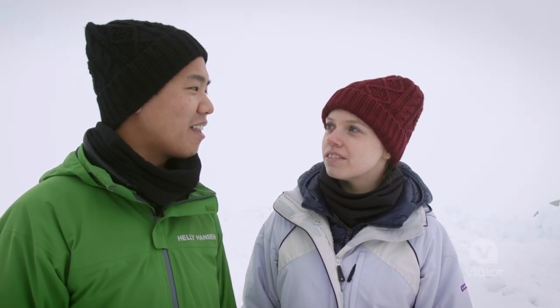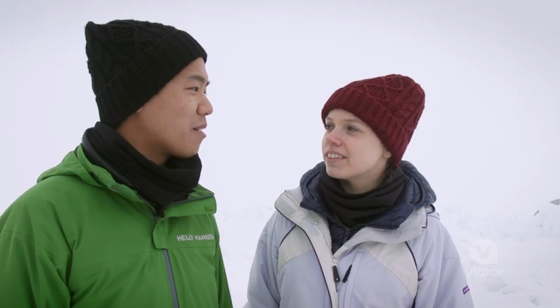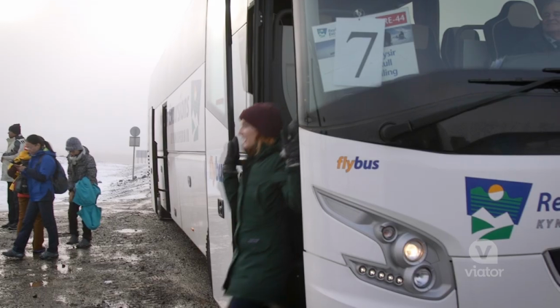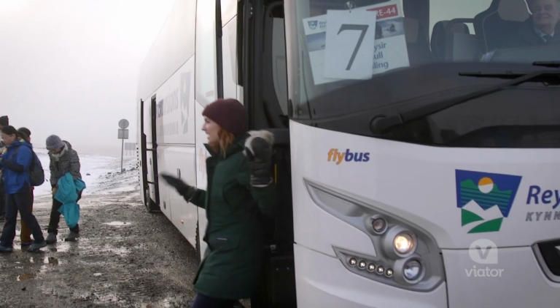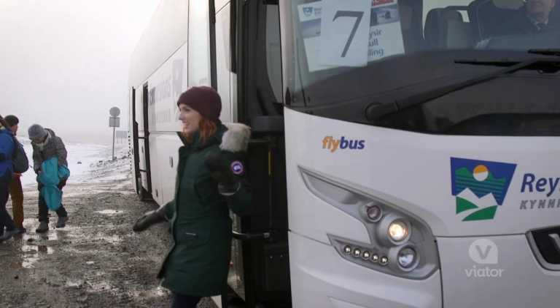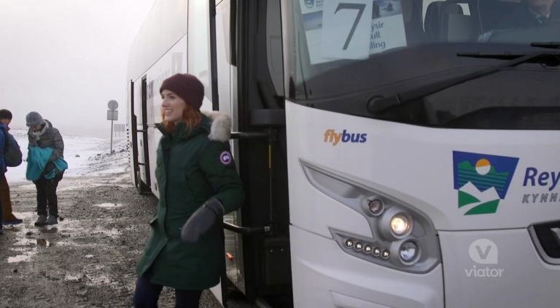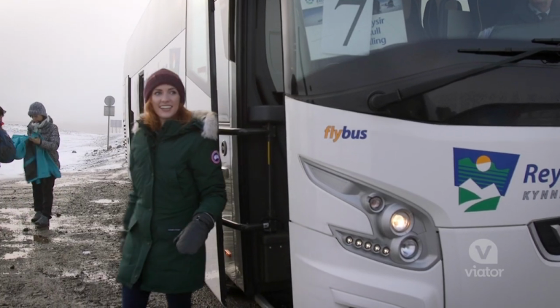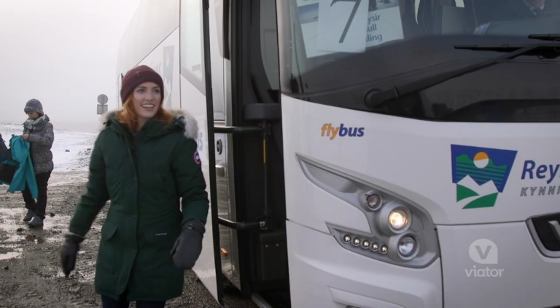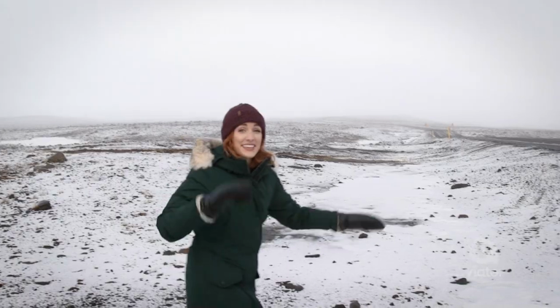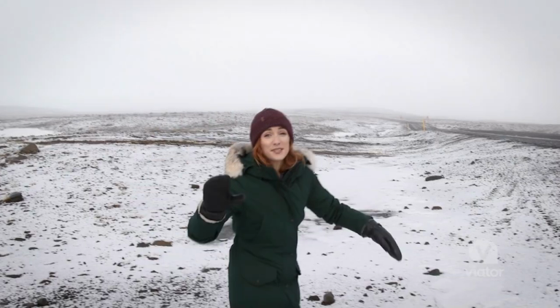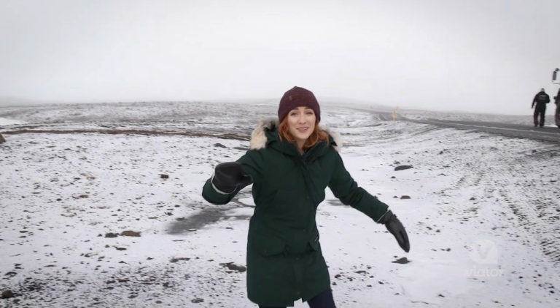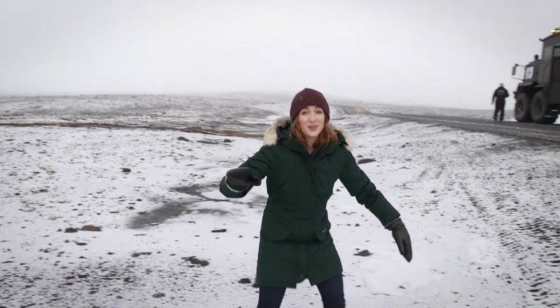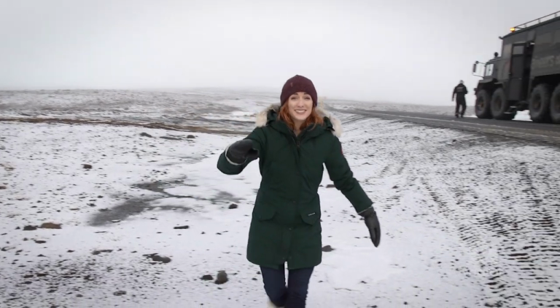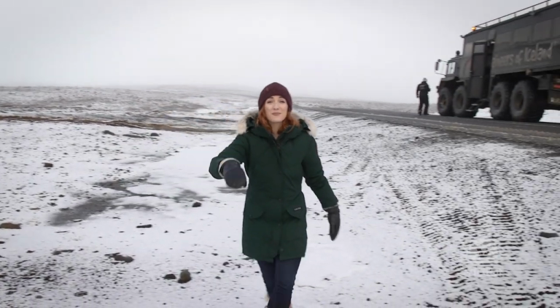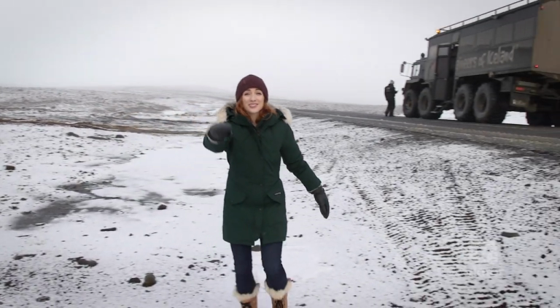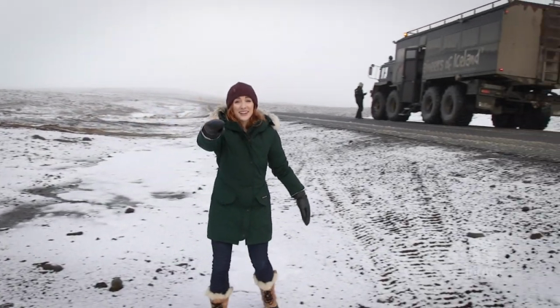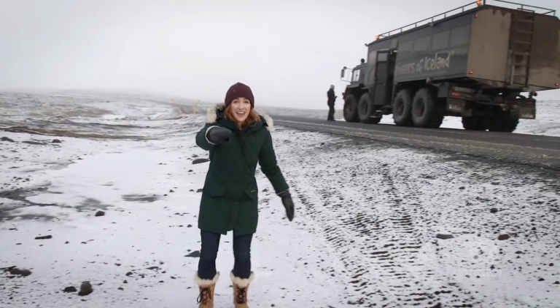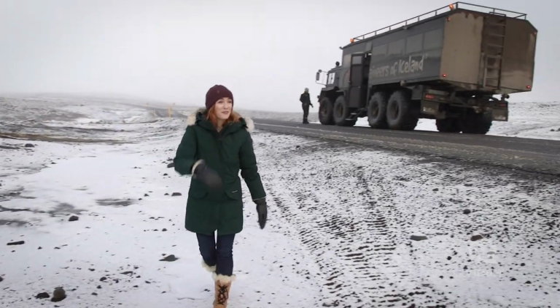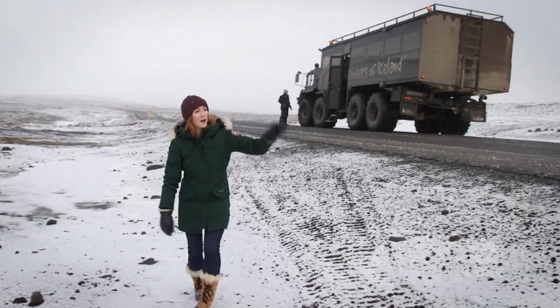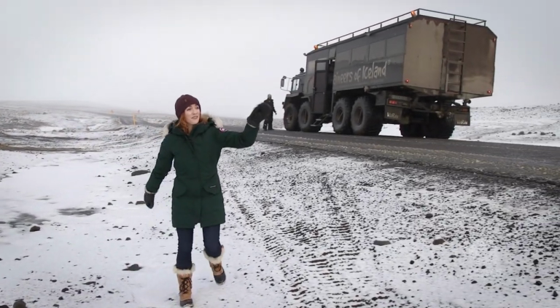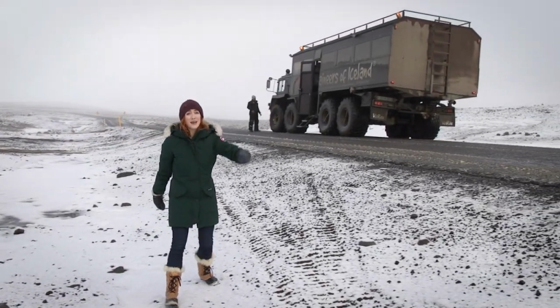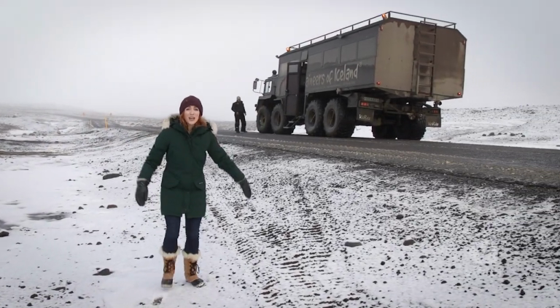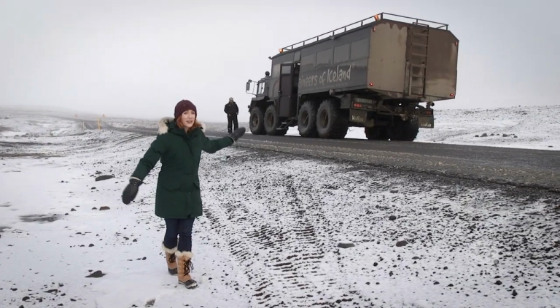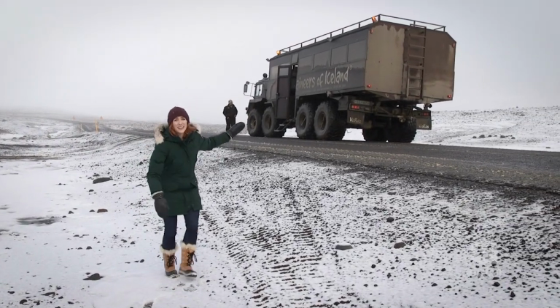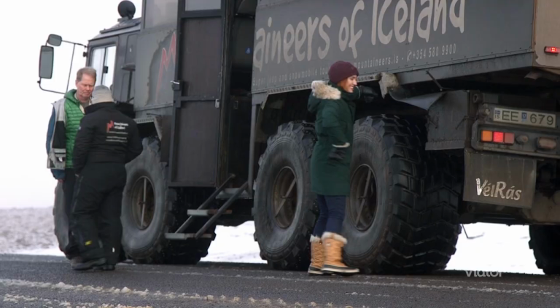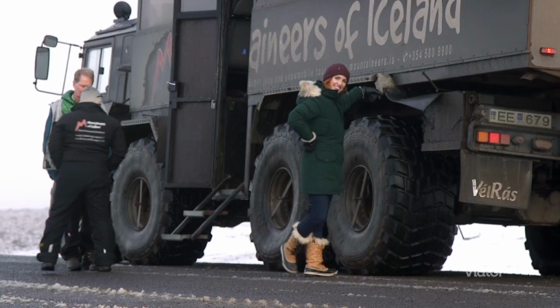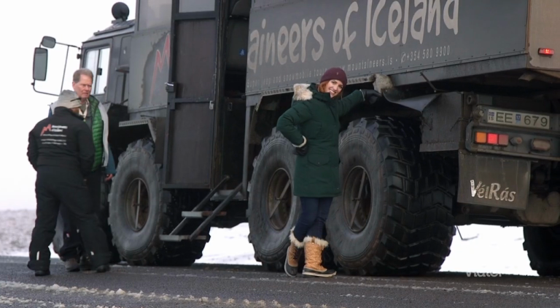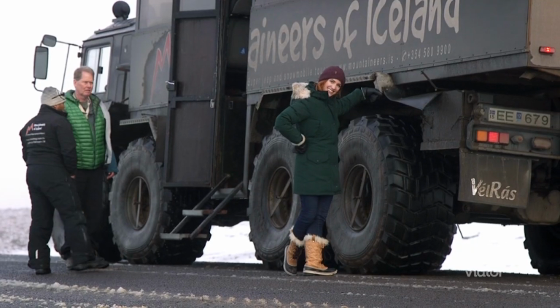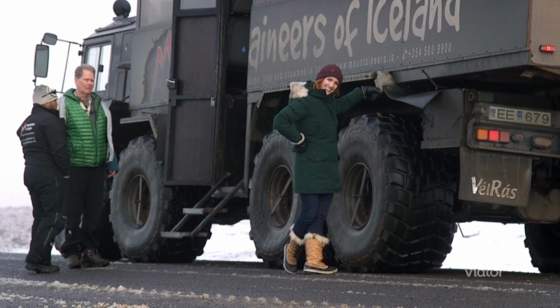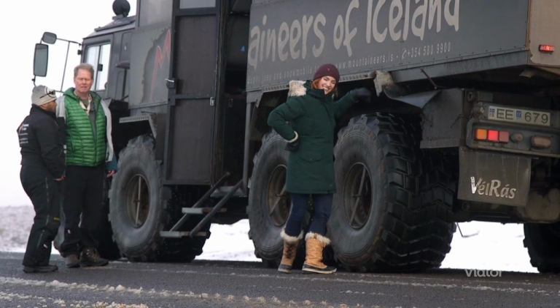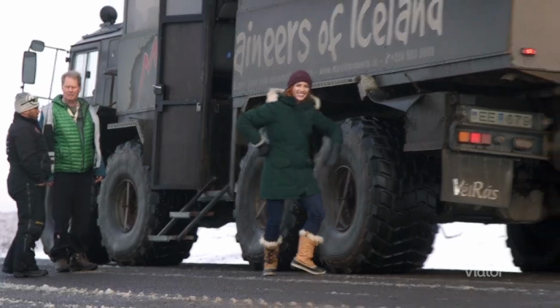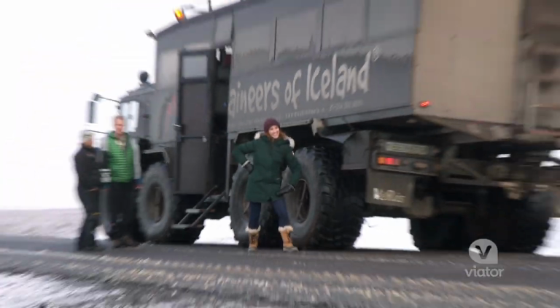This is the part of the tour that's a little more adrenaline-heavy. We hopped off the bus and now I've got to get on that thing — I'm going snowmobiling on a glacier.